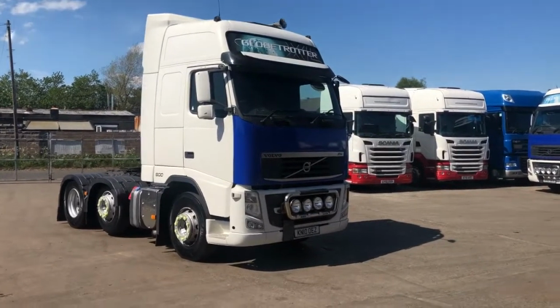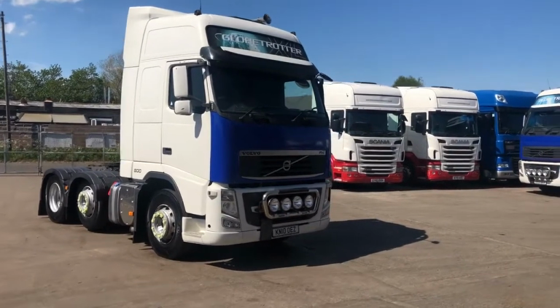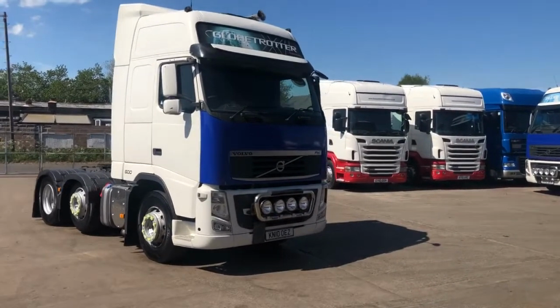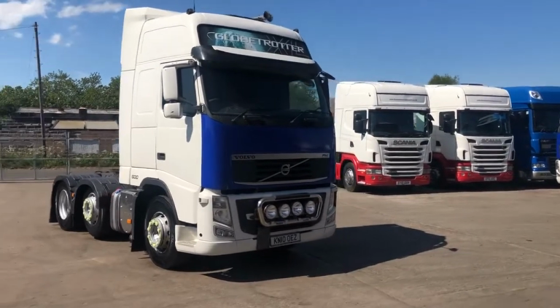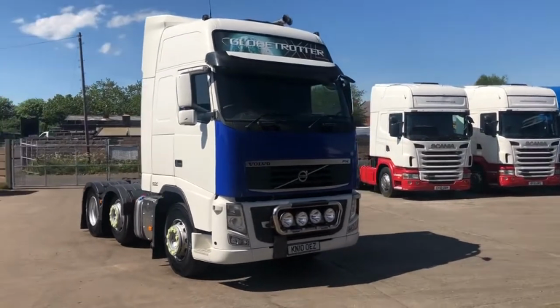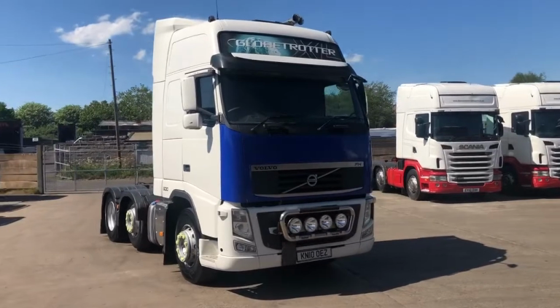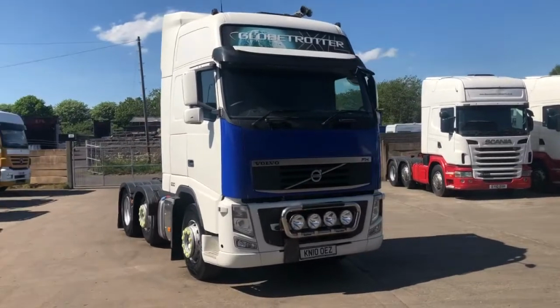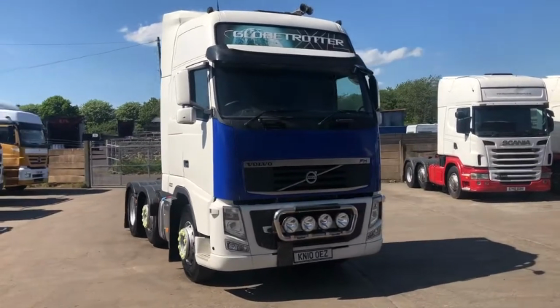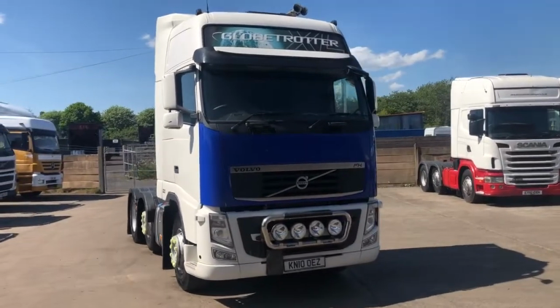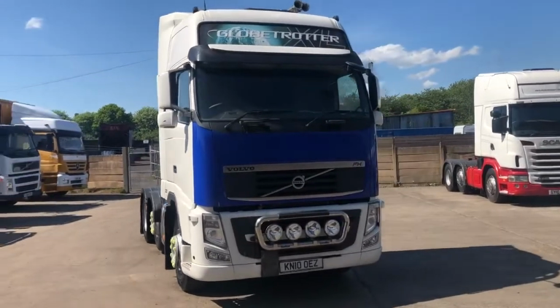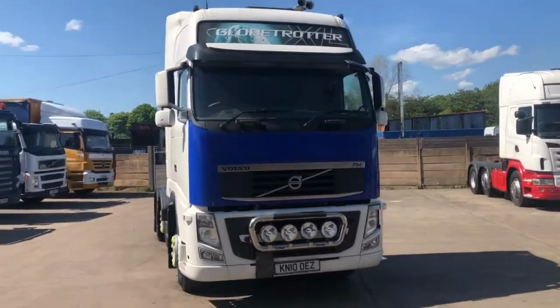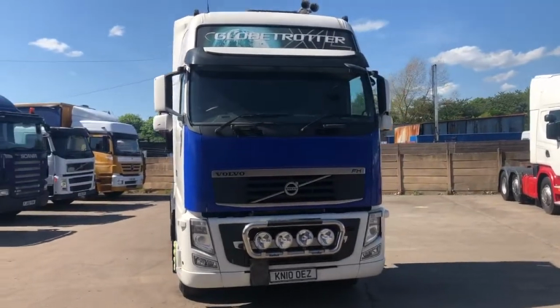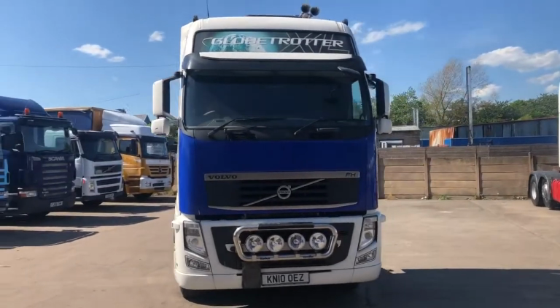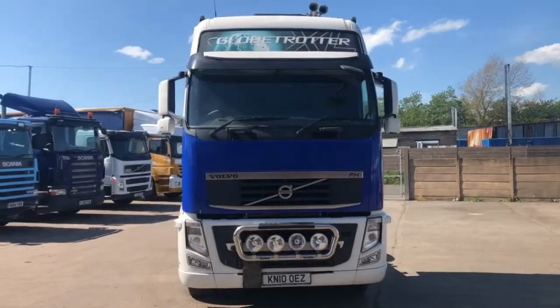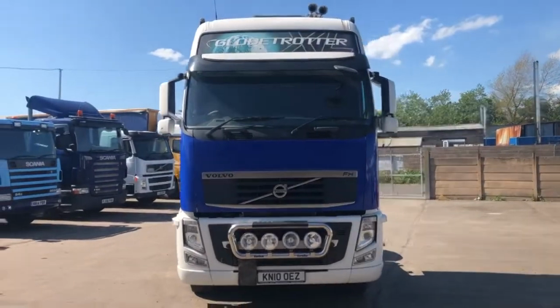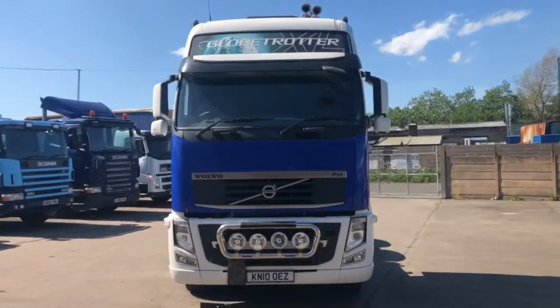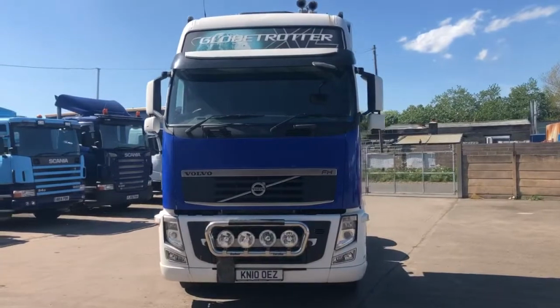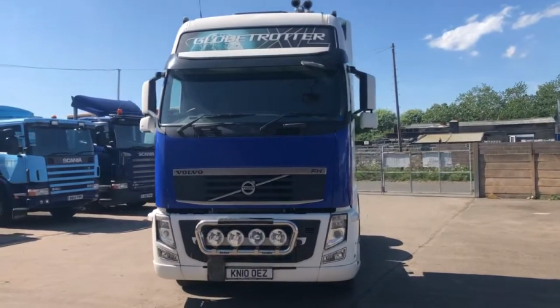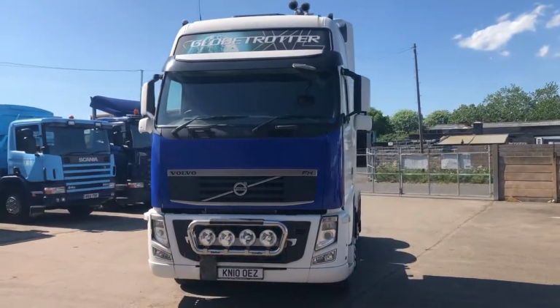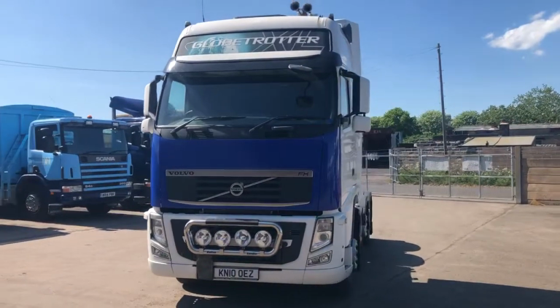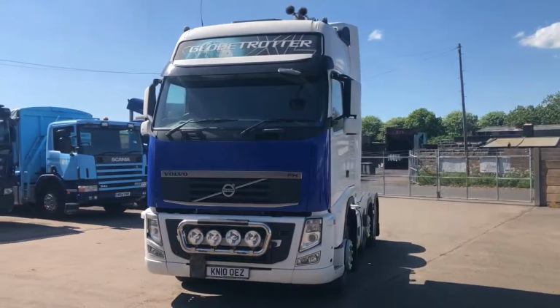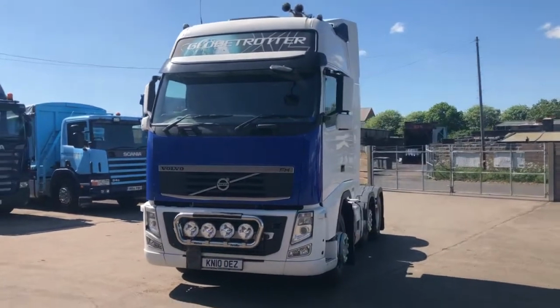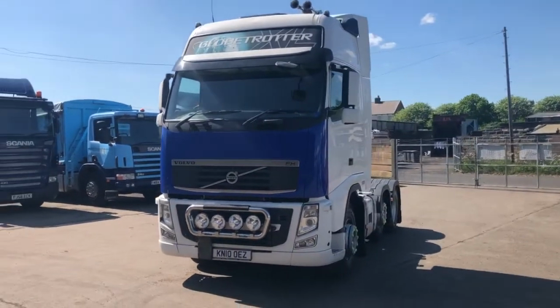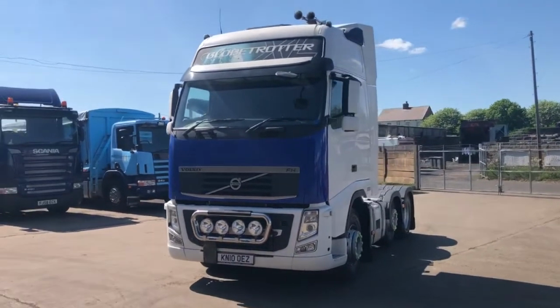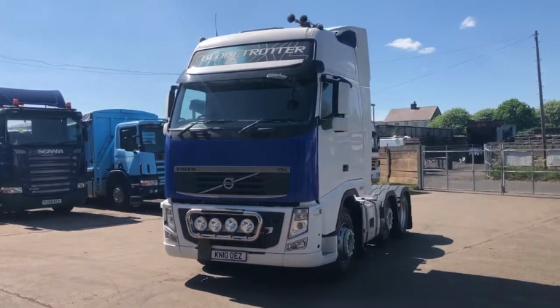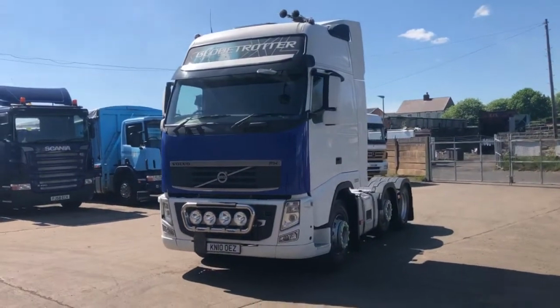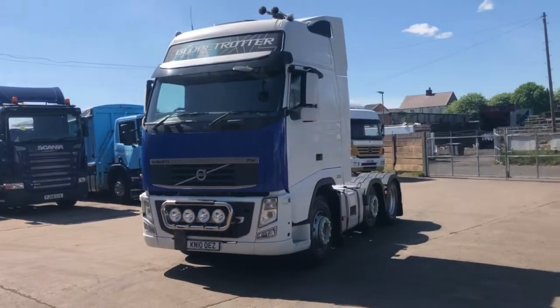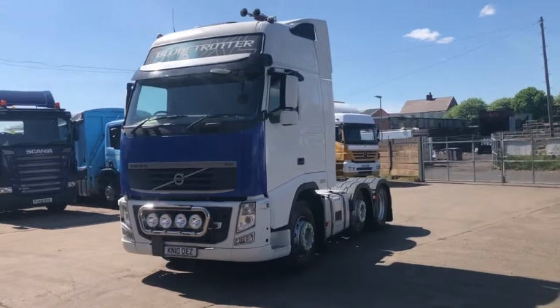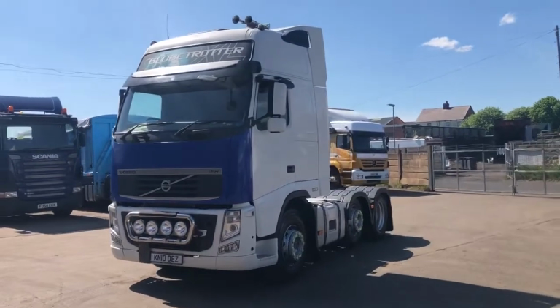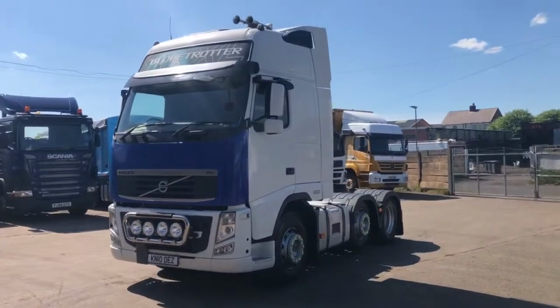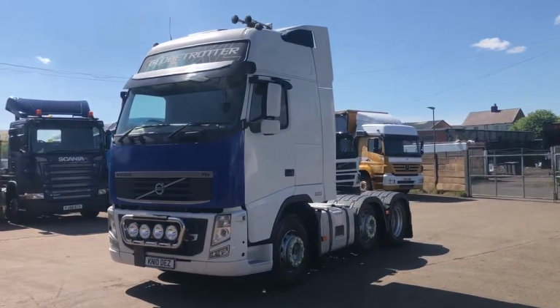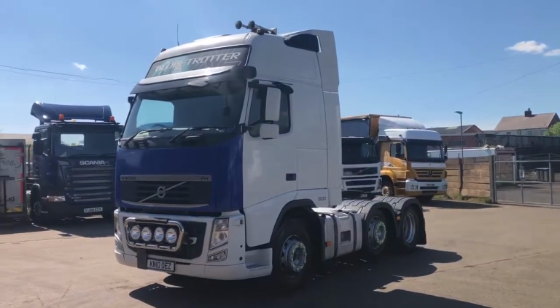2010 Volvo FH500 — no cleaner example than this one. This is the second of the two that I have. Identical trucks, well-maintained, well-looked-after. Very clean.